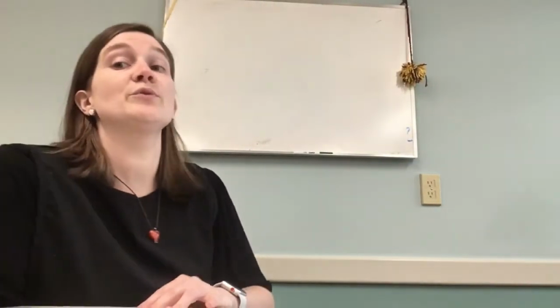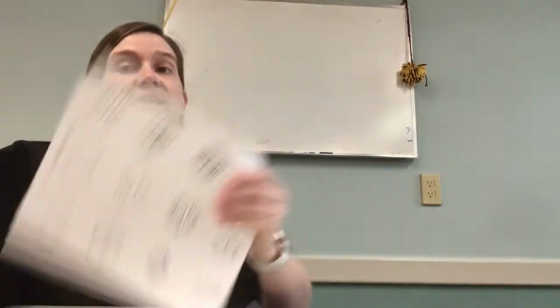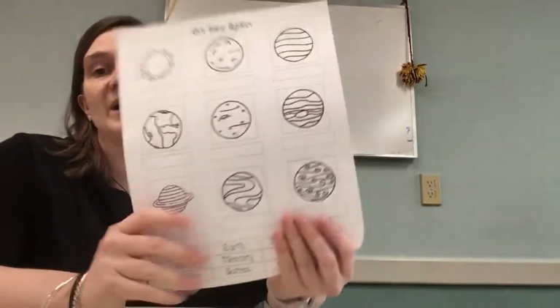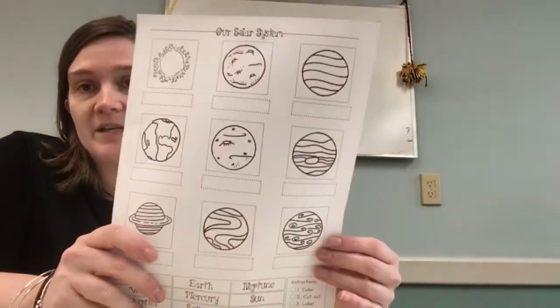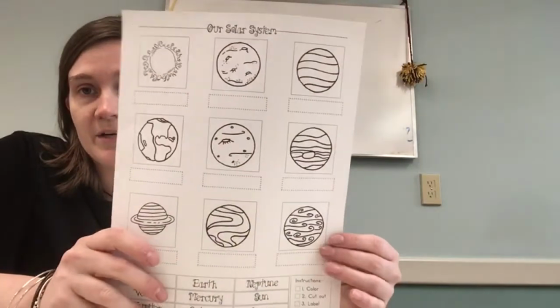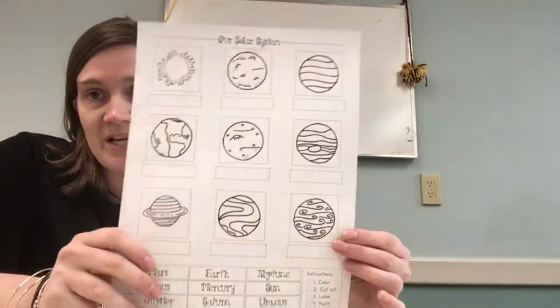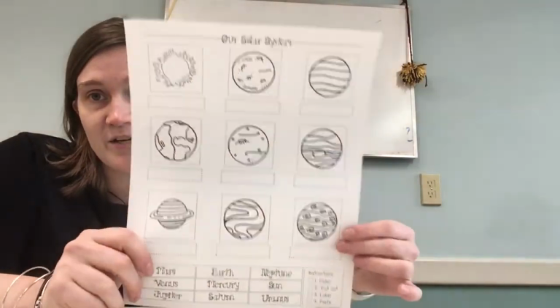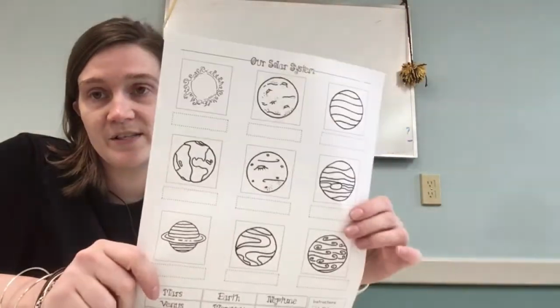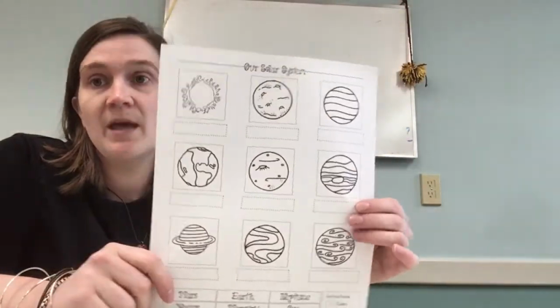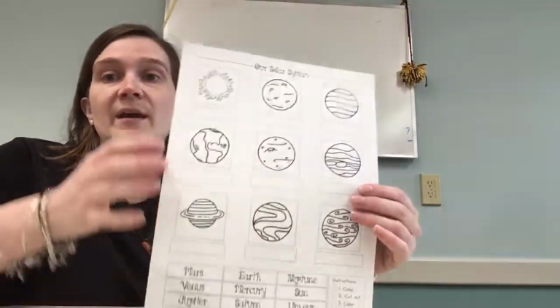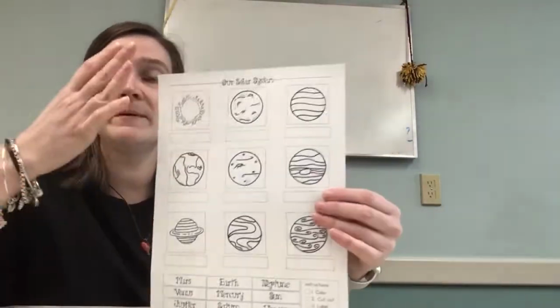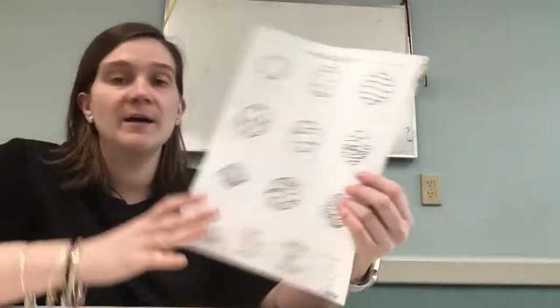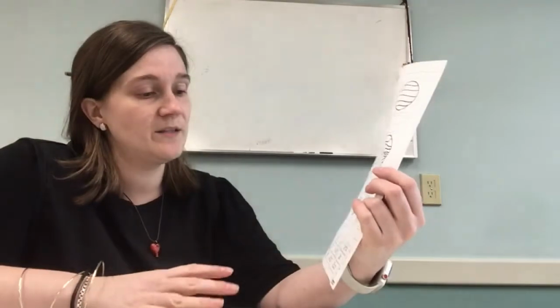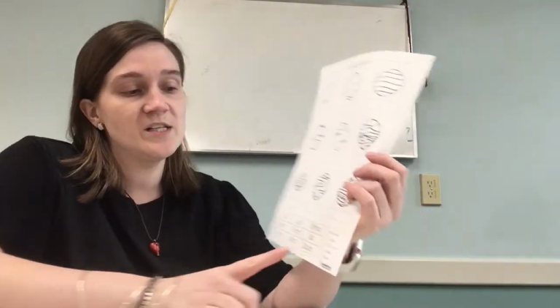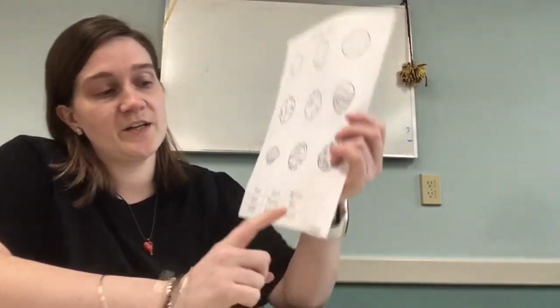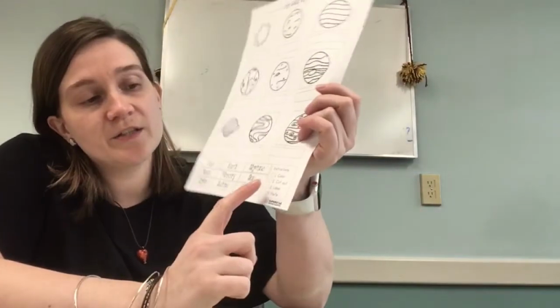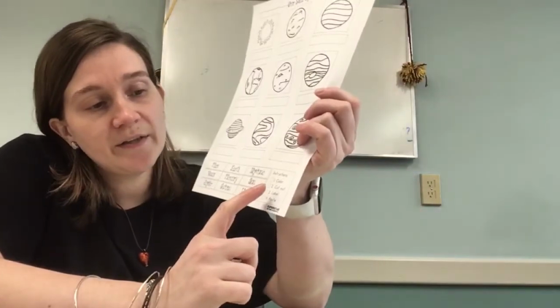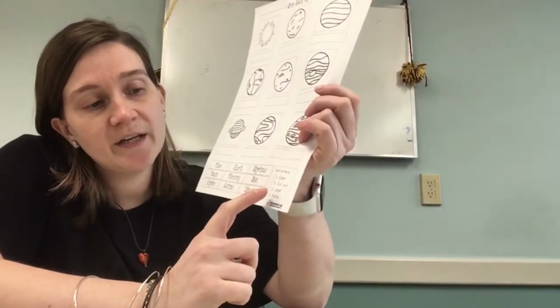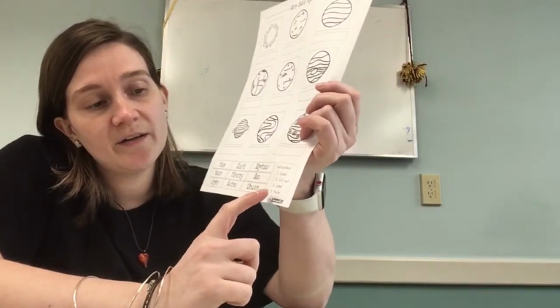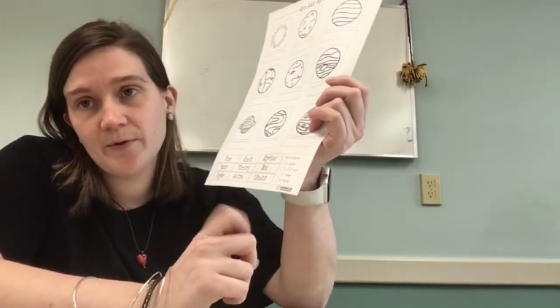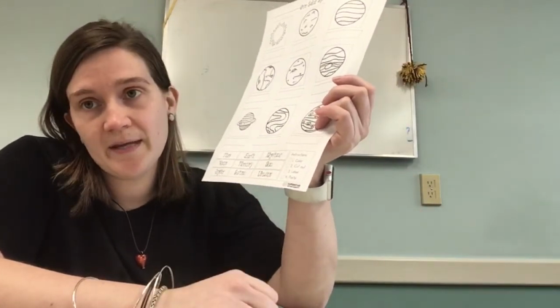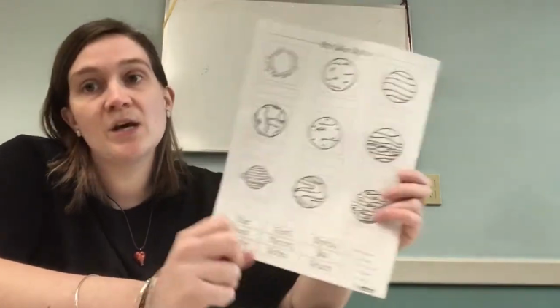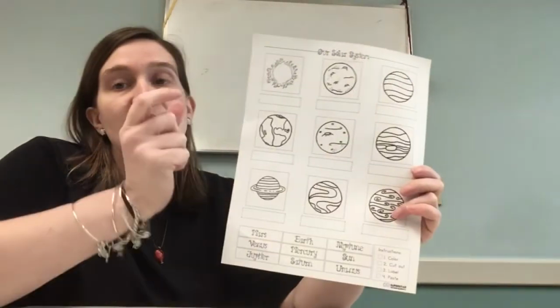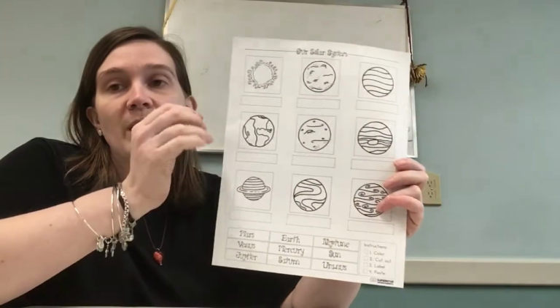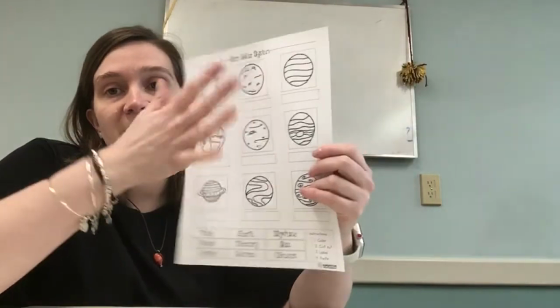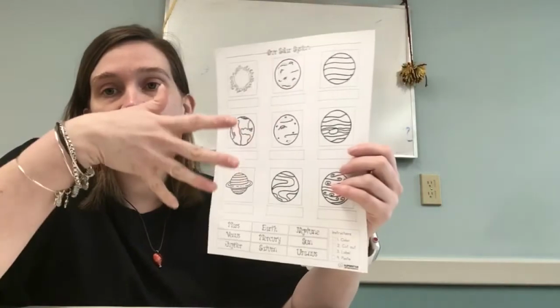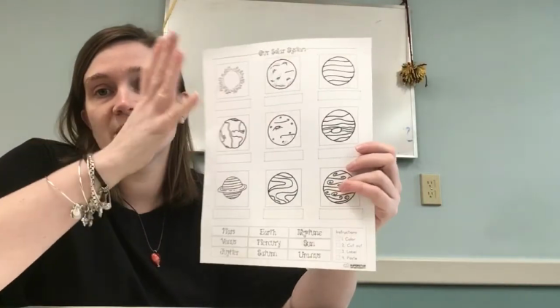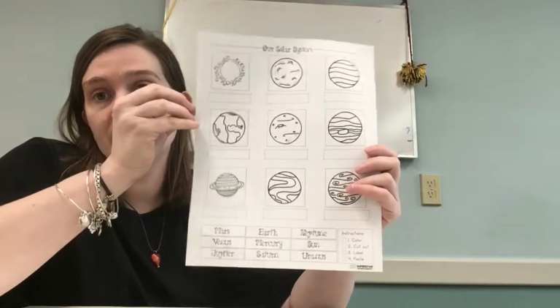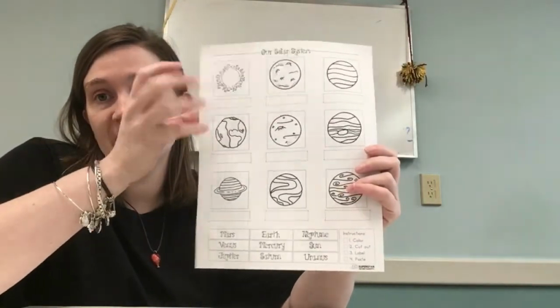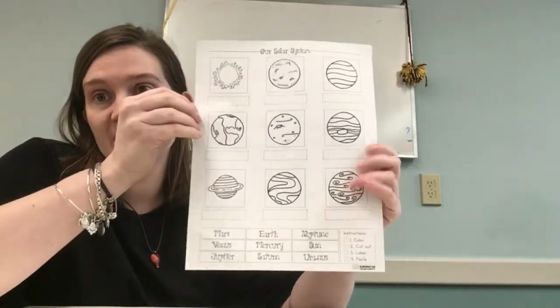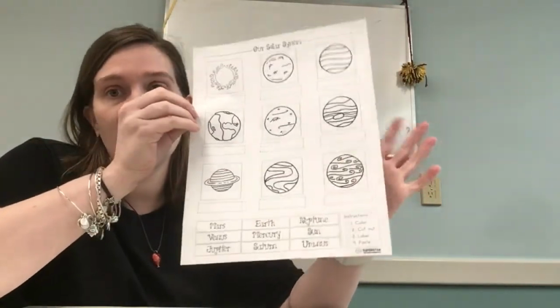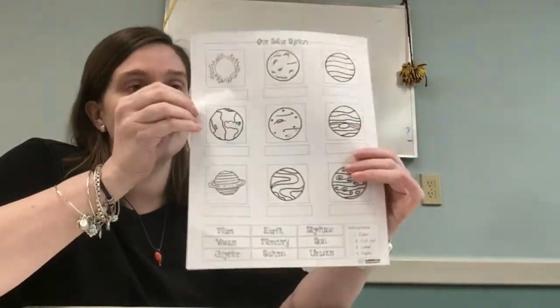So you are going to need this worksheet here — it's our solar system. The directions on here are to color, cut out, label, and paste.